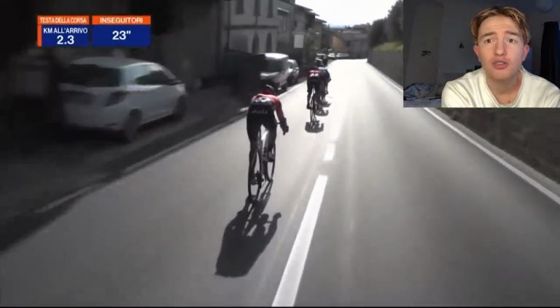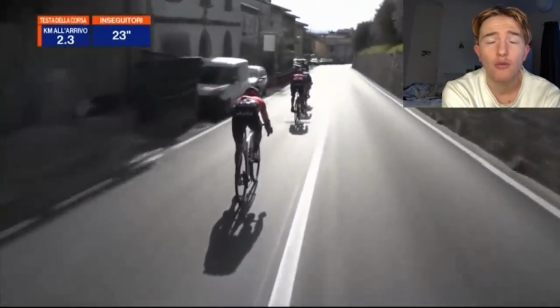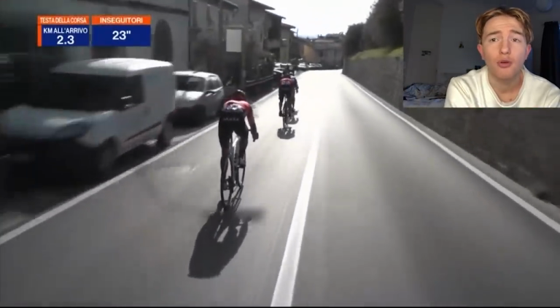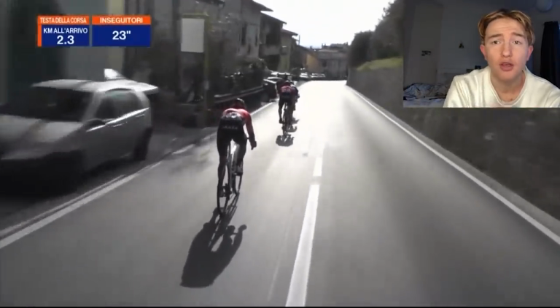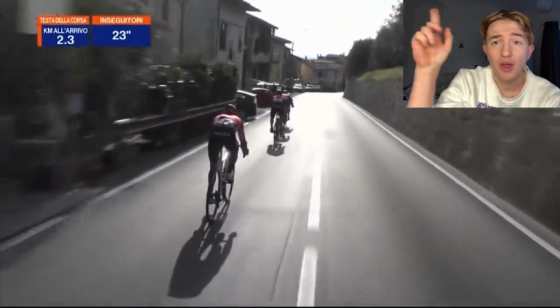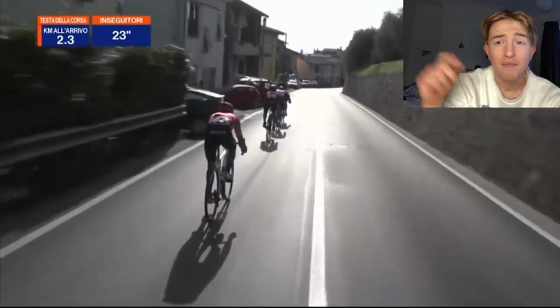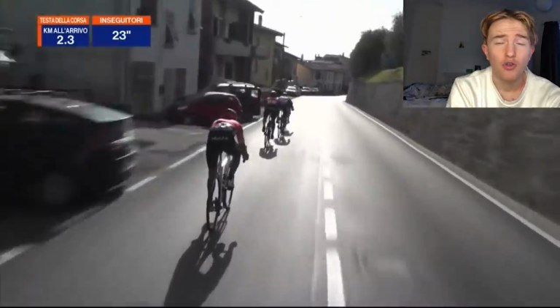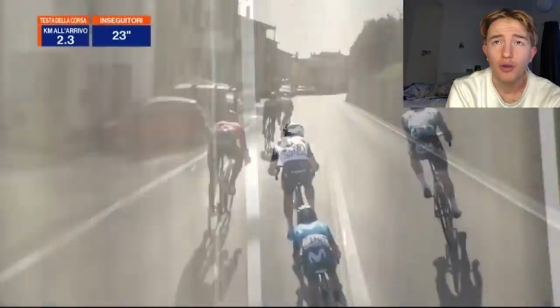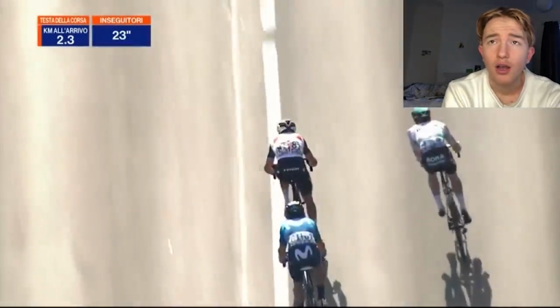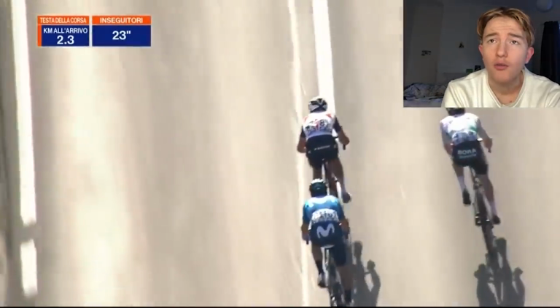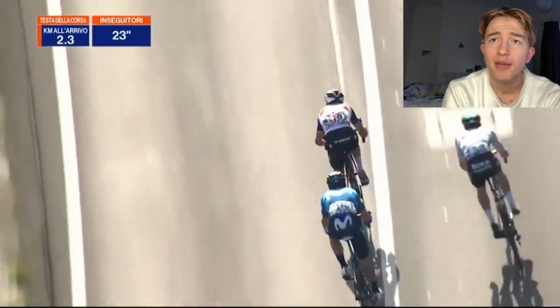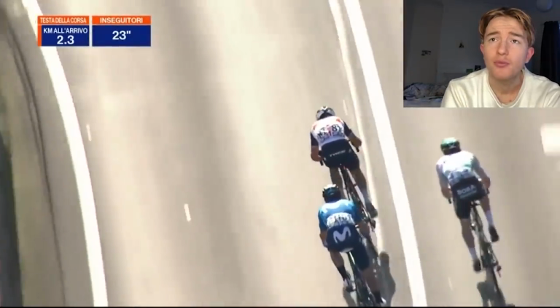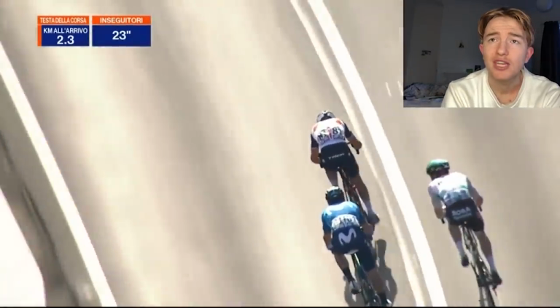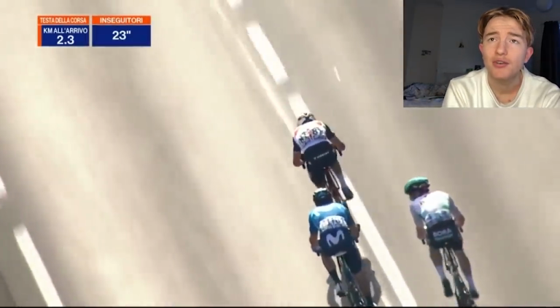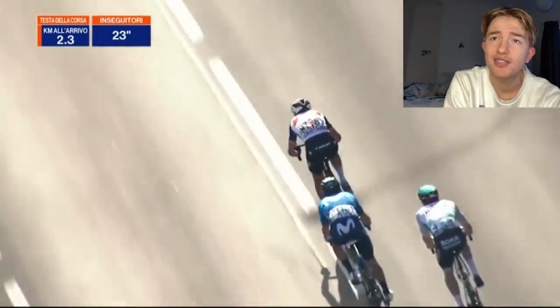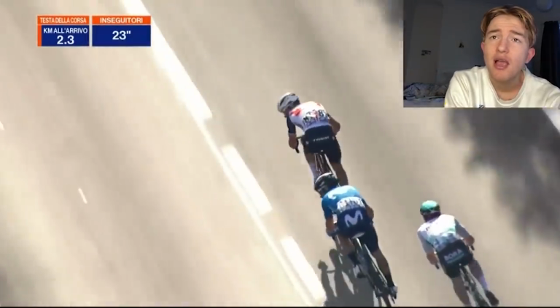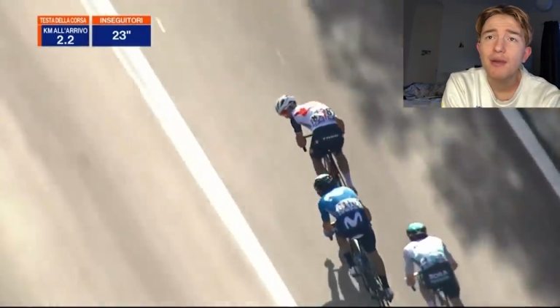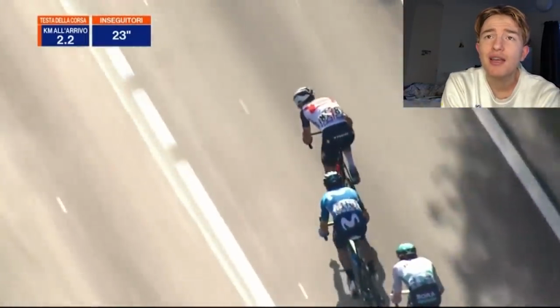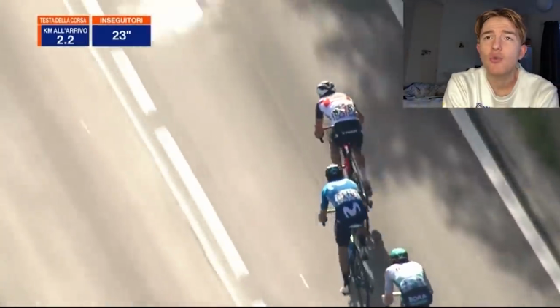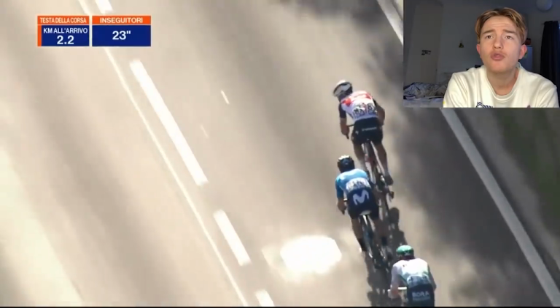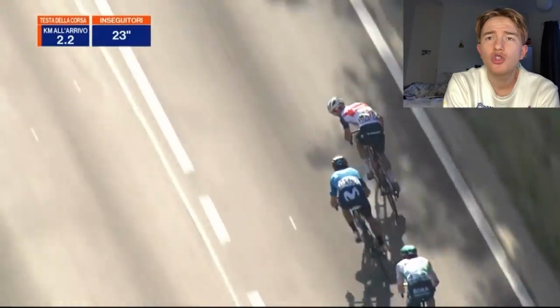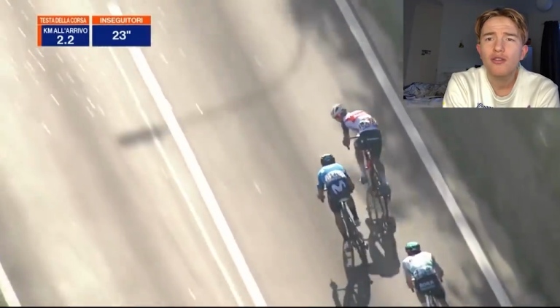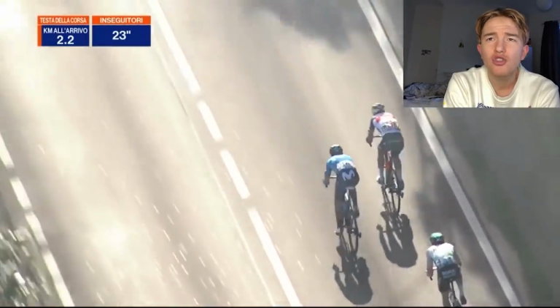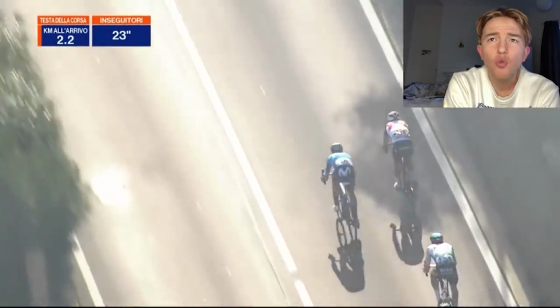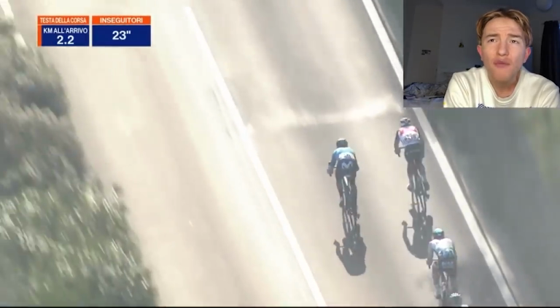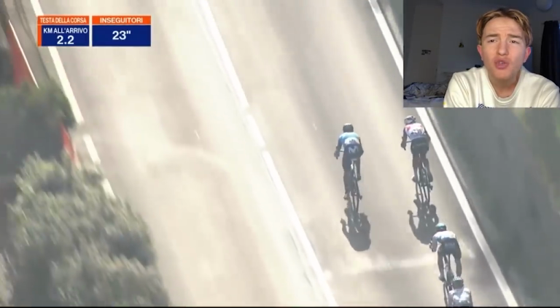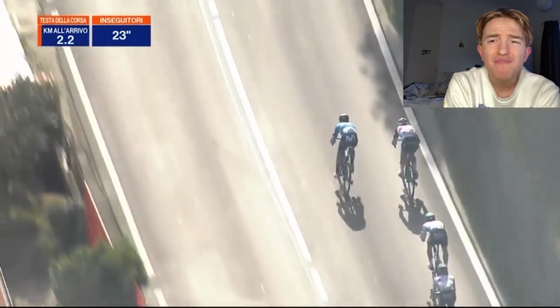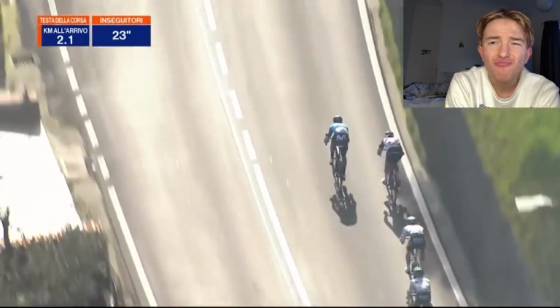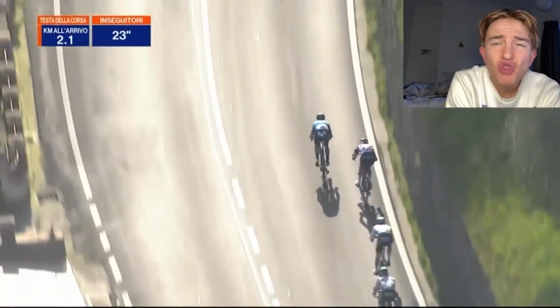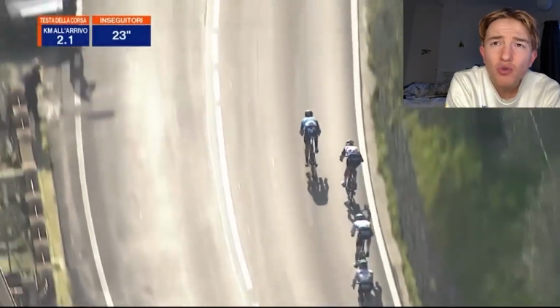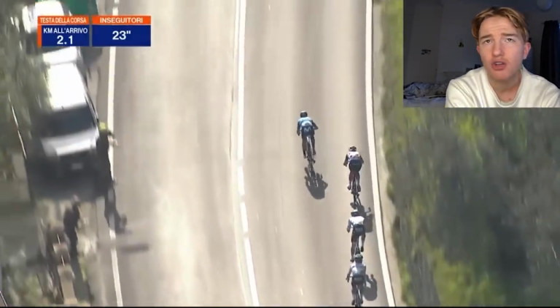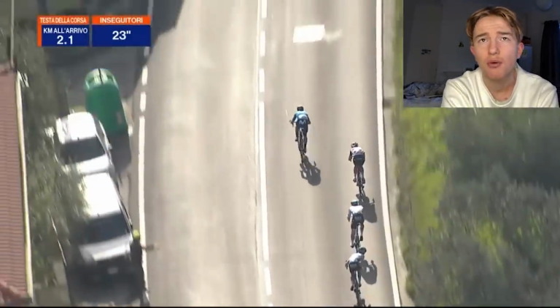Mohoric — one of the best performances I've seen on a descent. But Nibali's pulling now. Like, what are you doing? Do you want Valverde to win? Because if so, just pull.